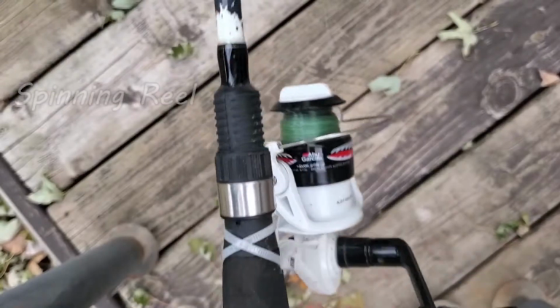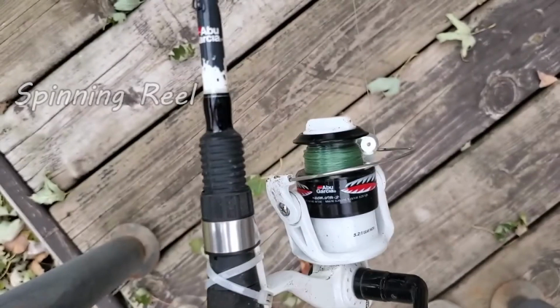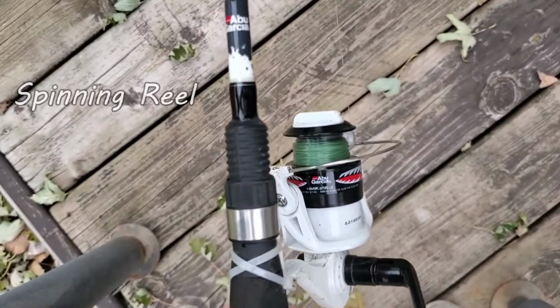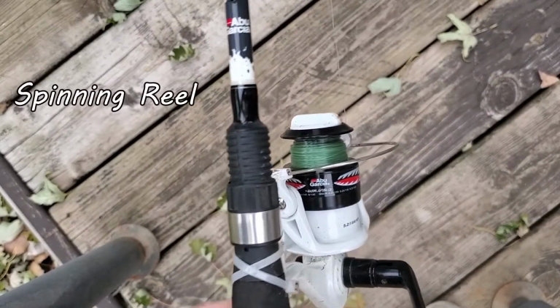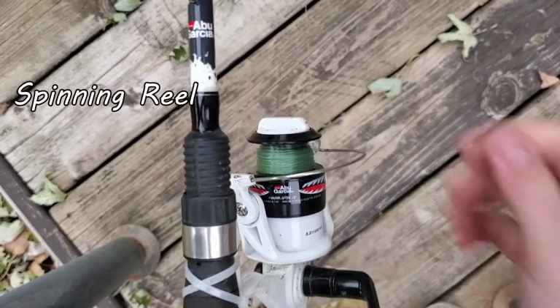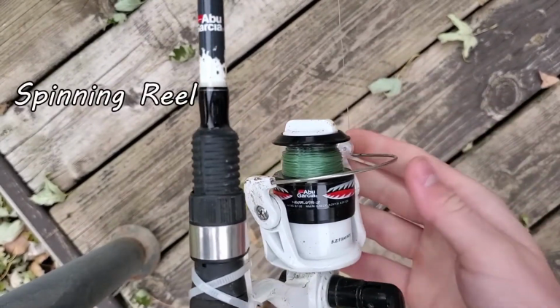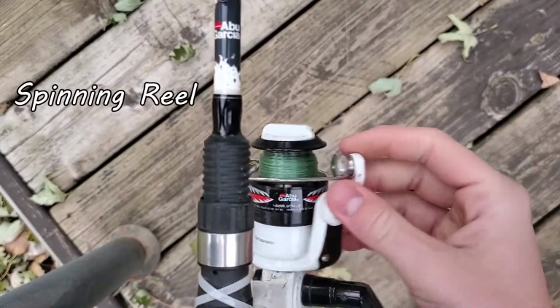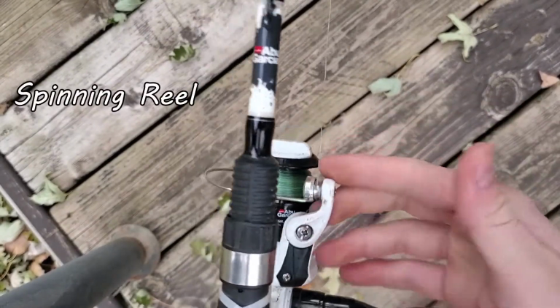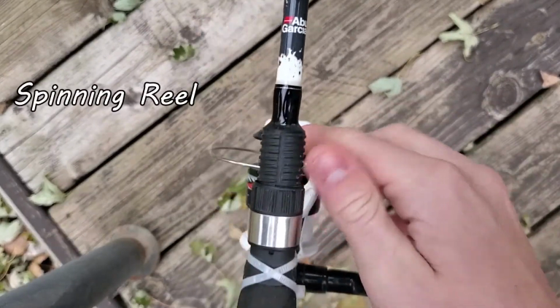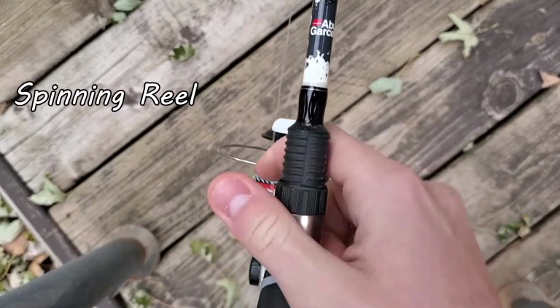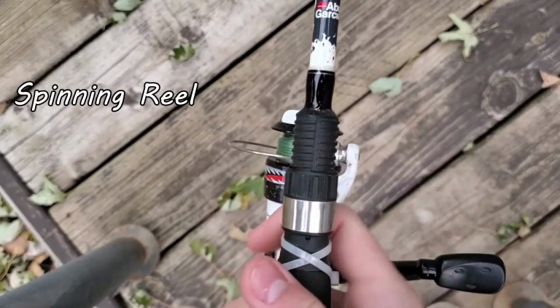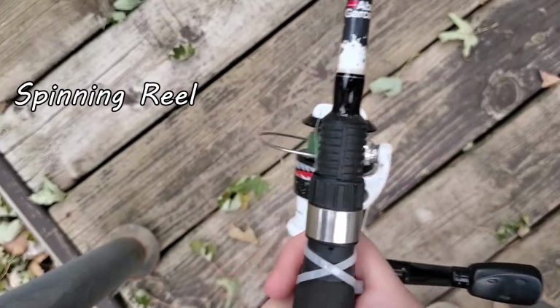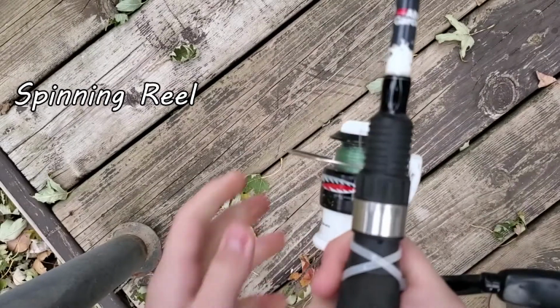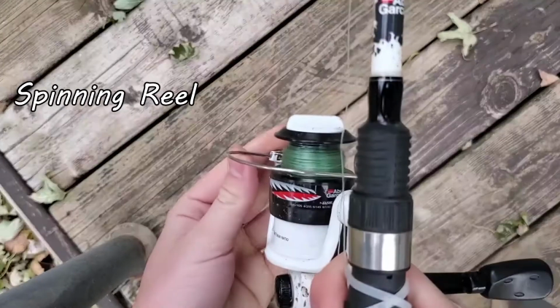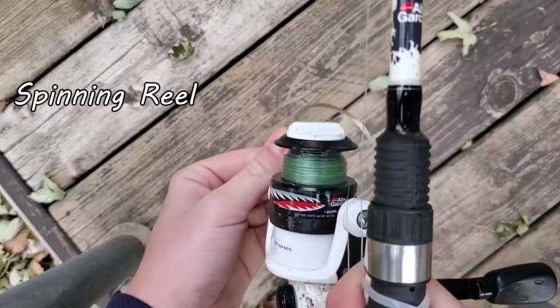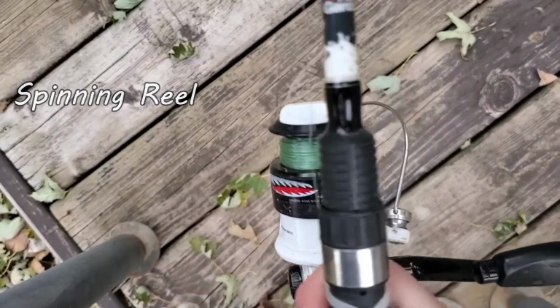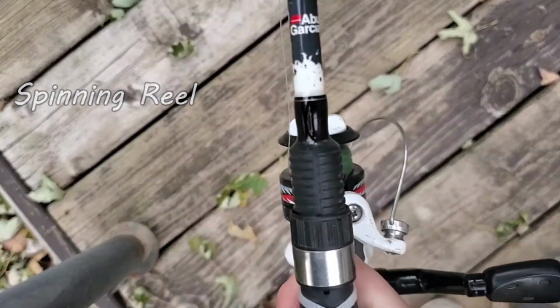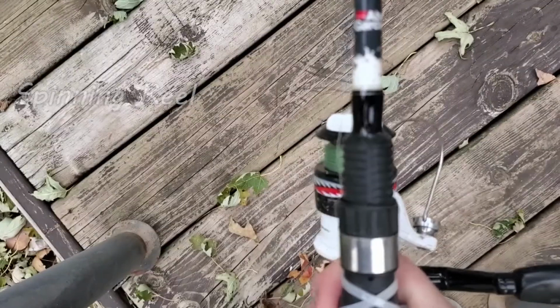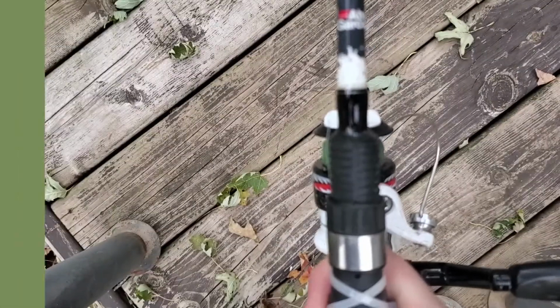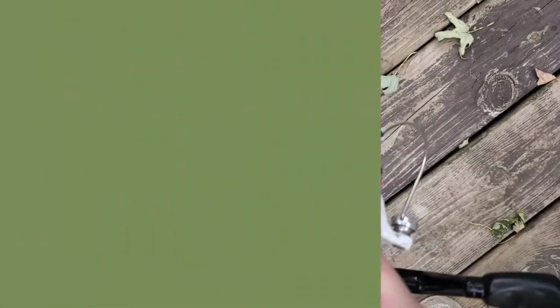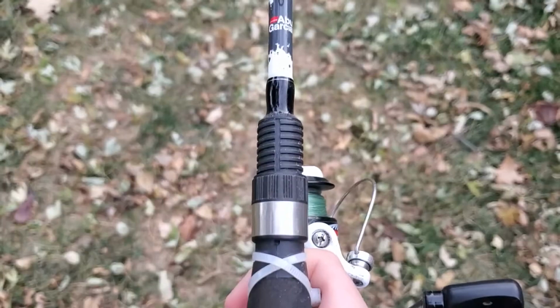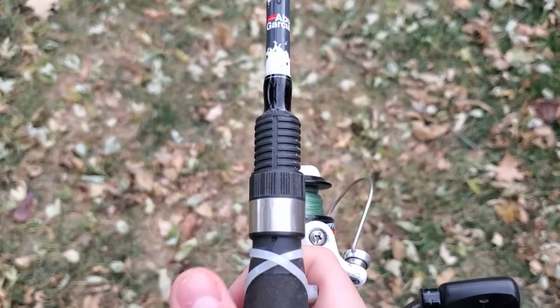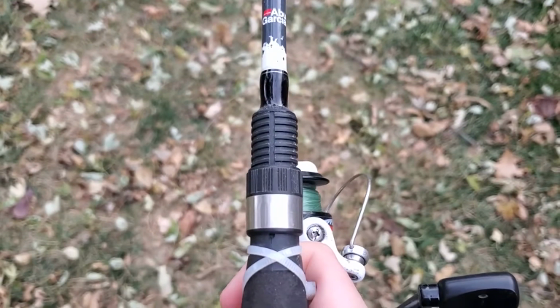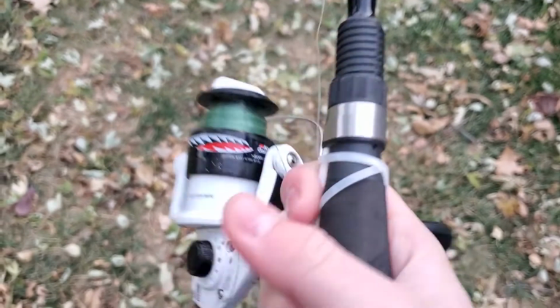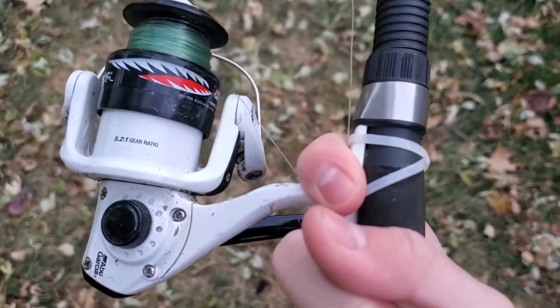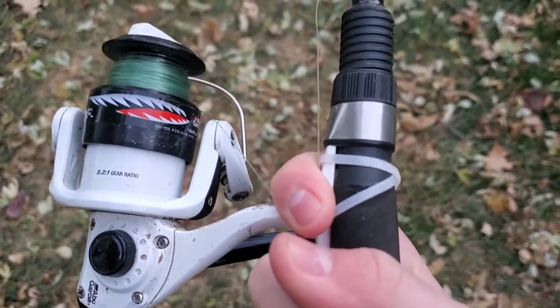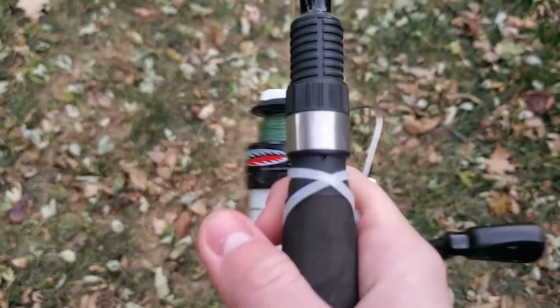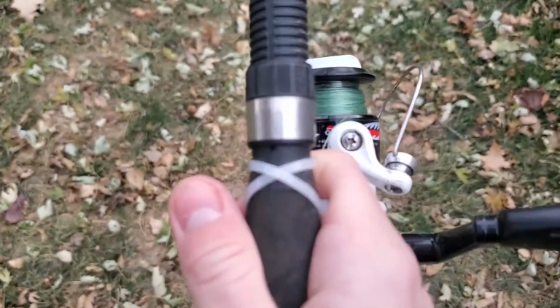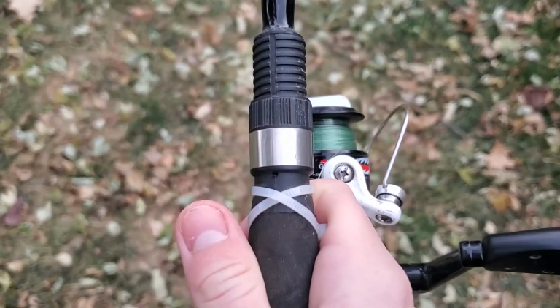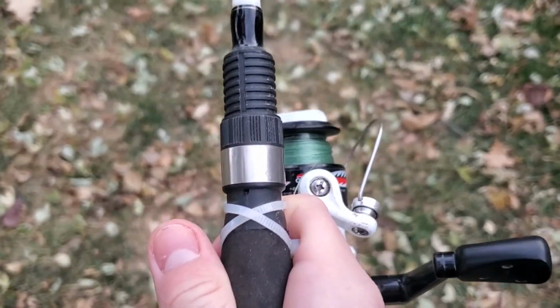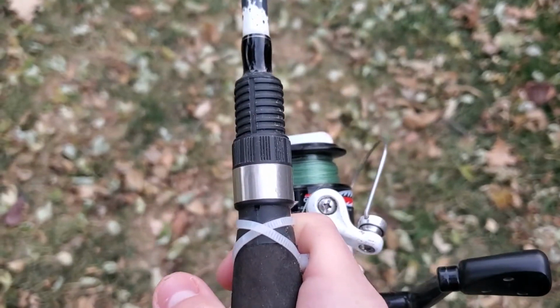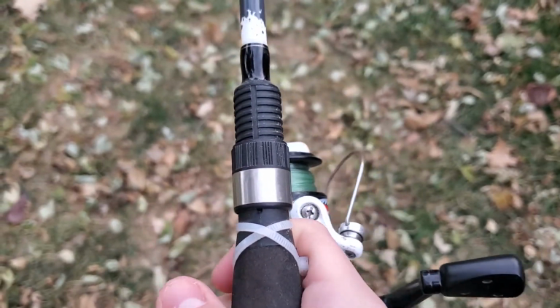The spinning reel is a lot easier to cast. All you do is move this over here to the pole, then grab the line and flick this metal piece up, and then you're ready to cast. I got my finger on the line like this, and I flicked the metal piece up and I'm ready.